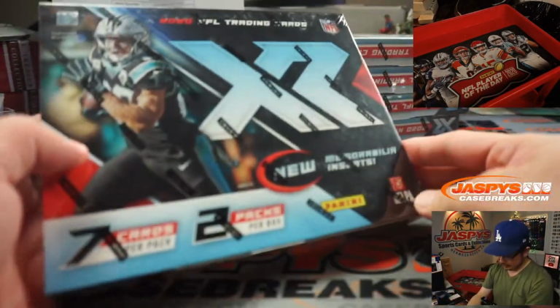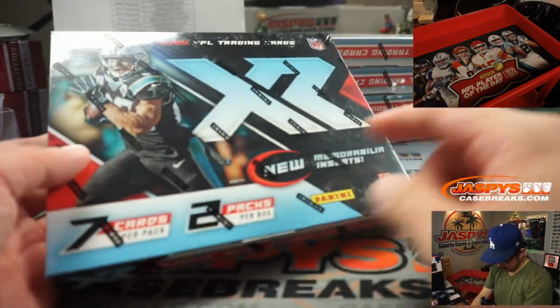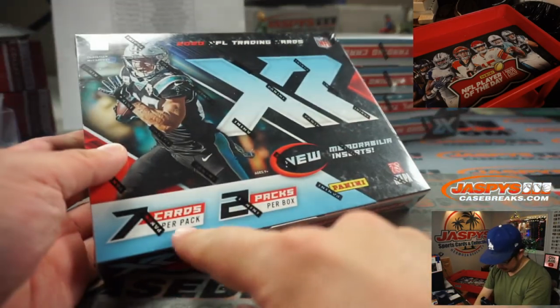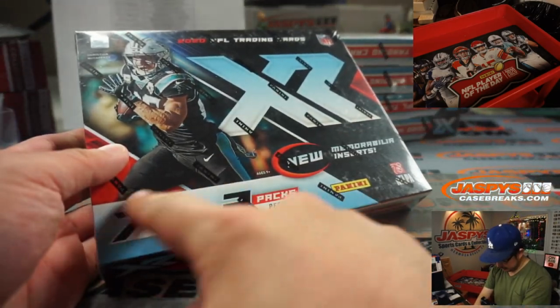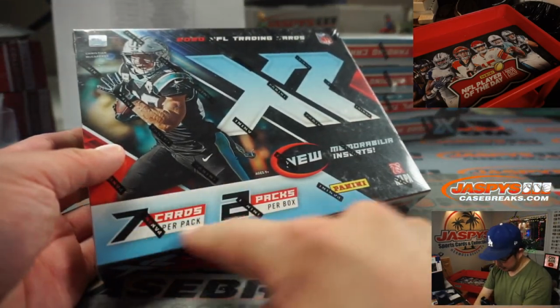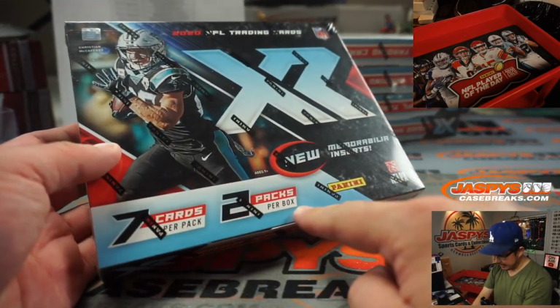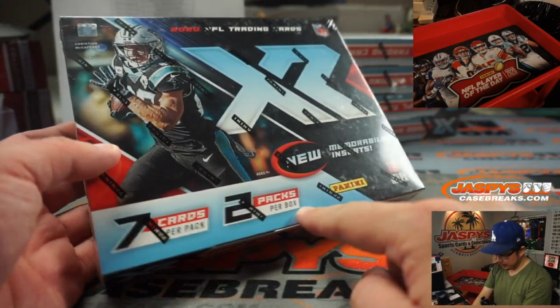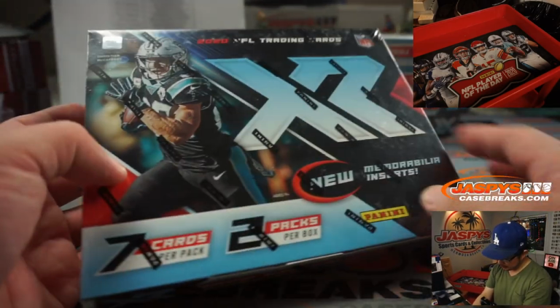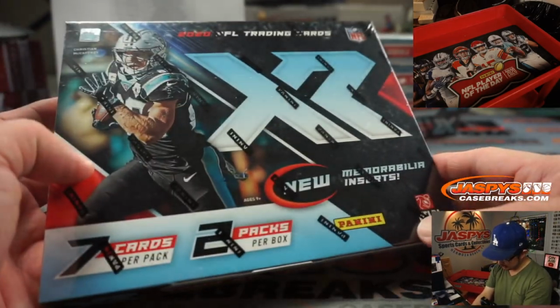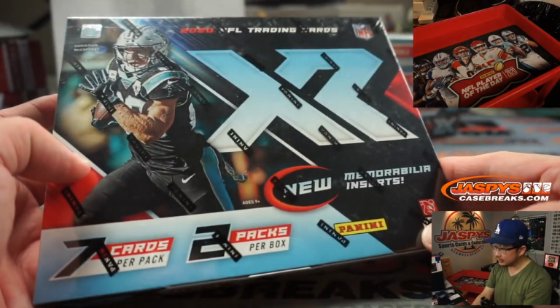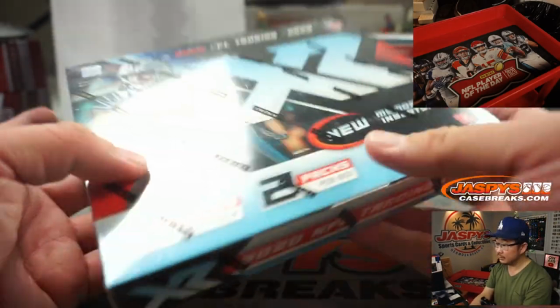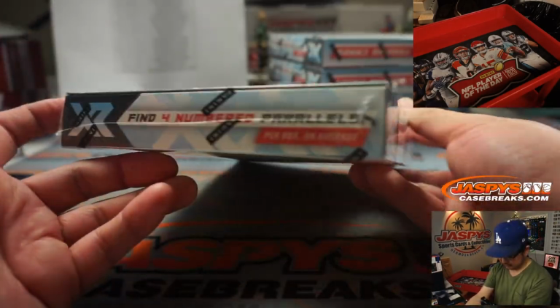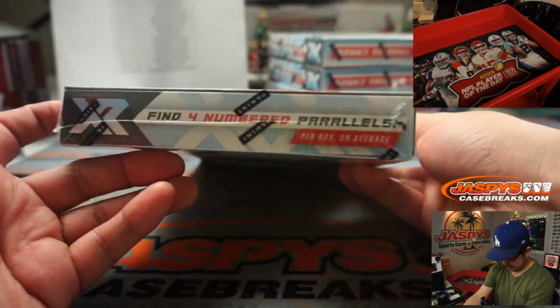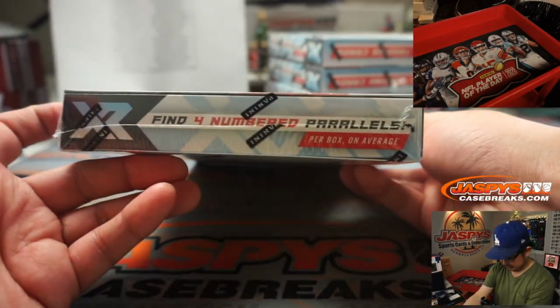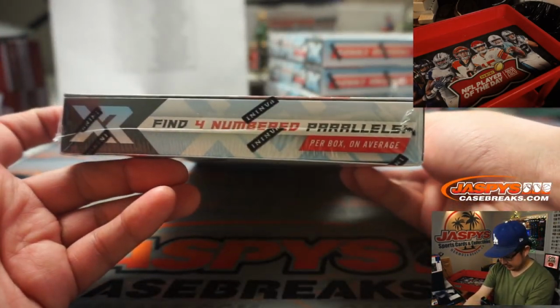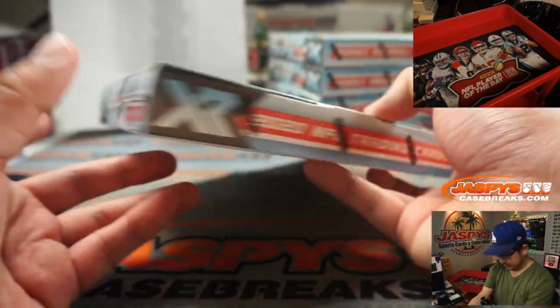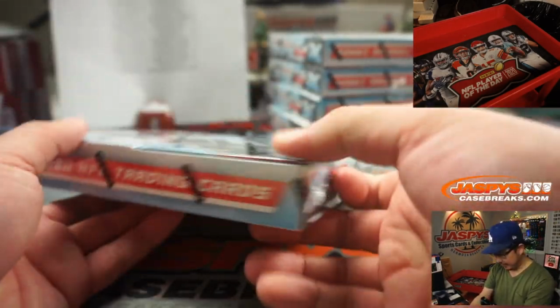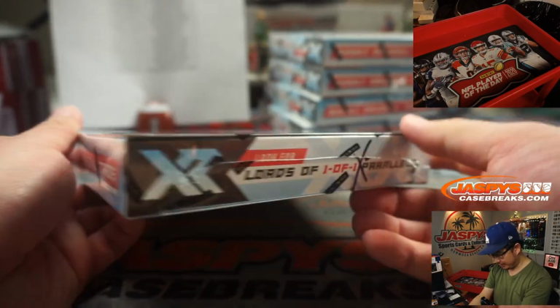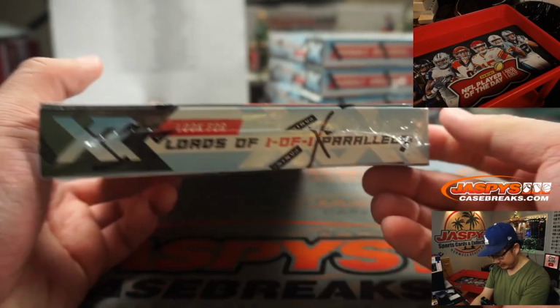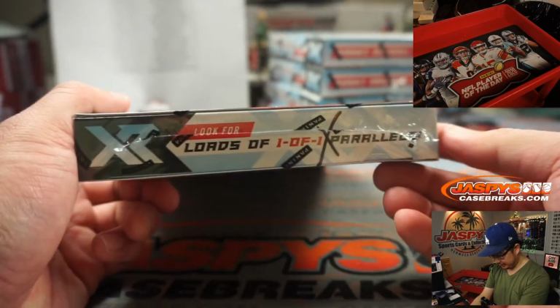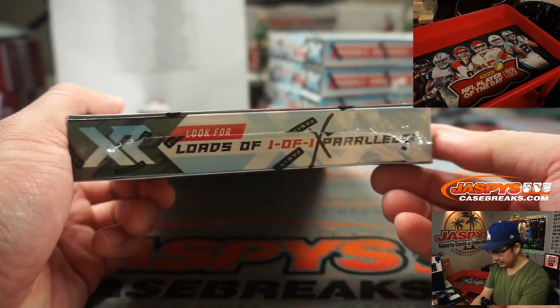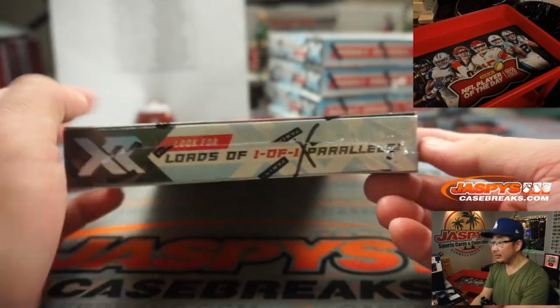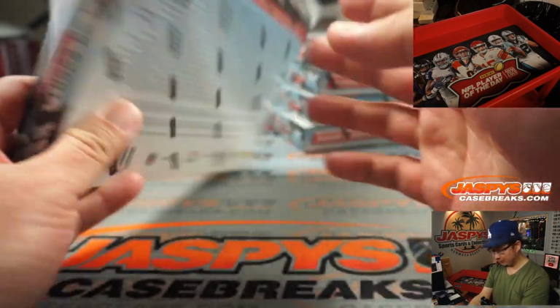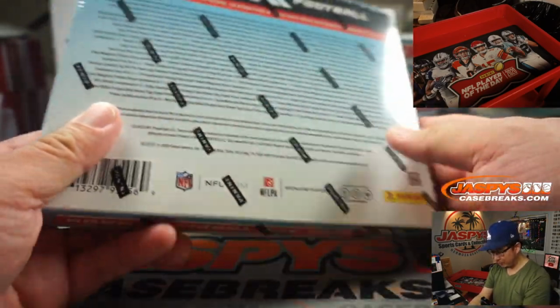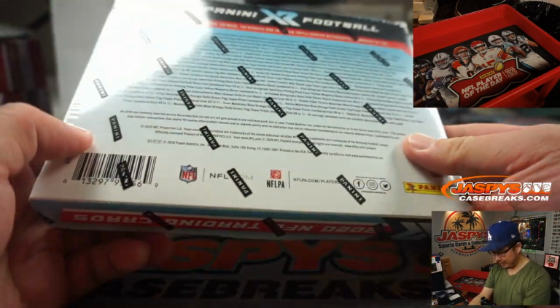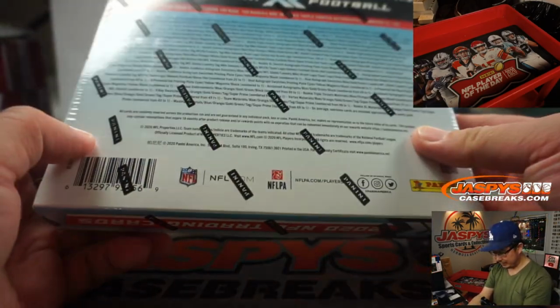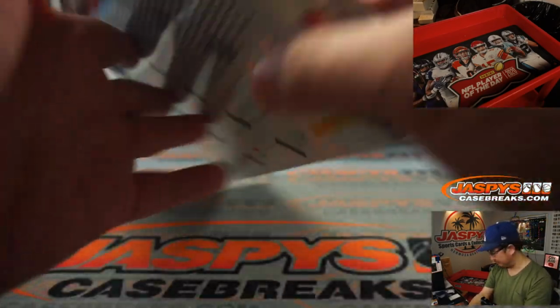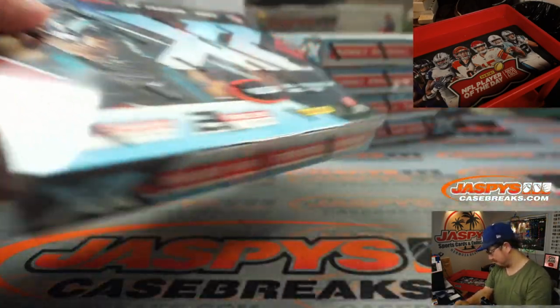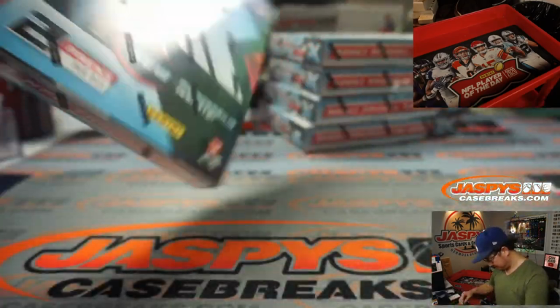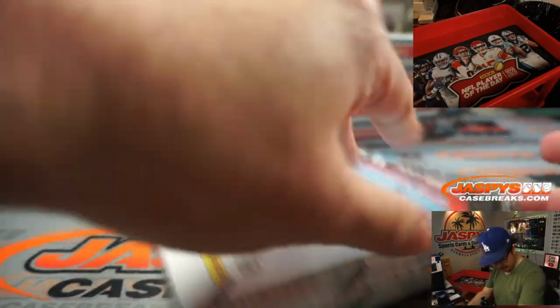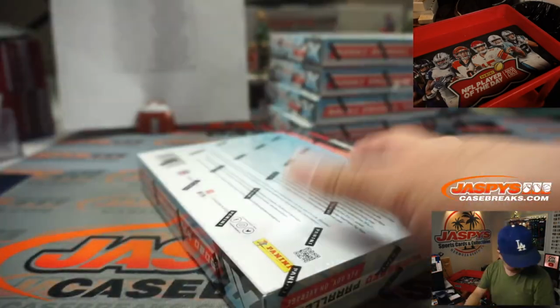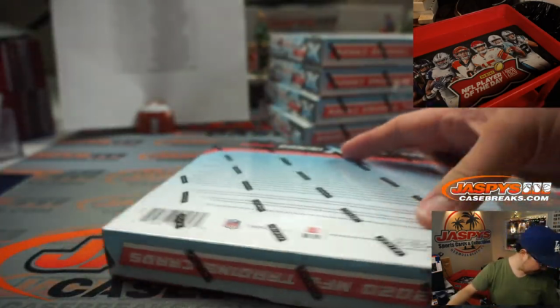All right, what are we looking for? 7 cards a pack, 2 packs per box. A lot of parallels, lots of 1-of-1s apparently. Let's see what we got.